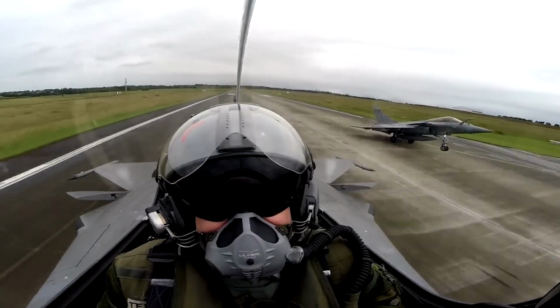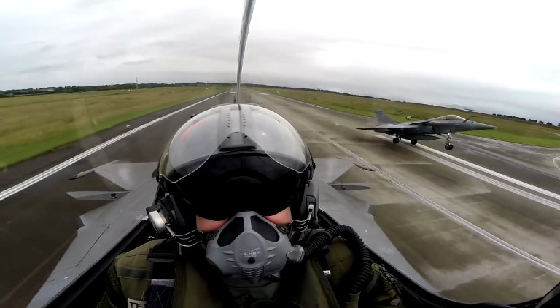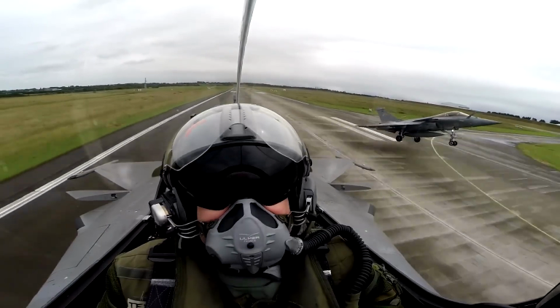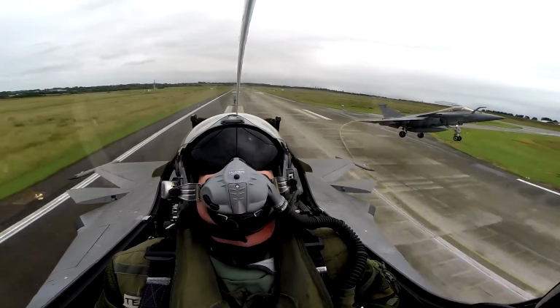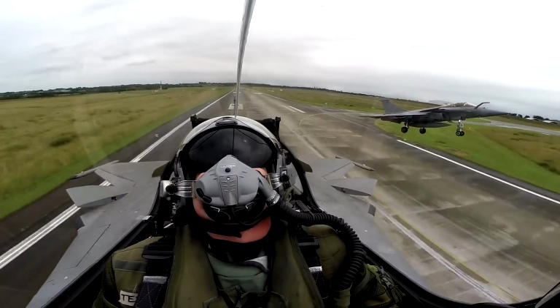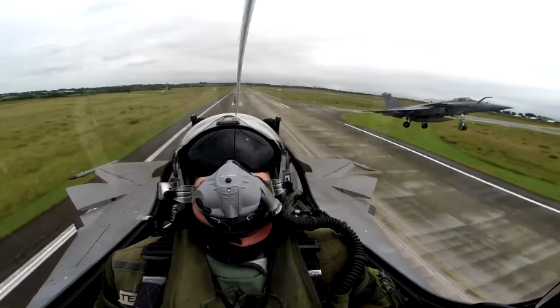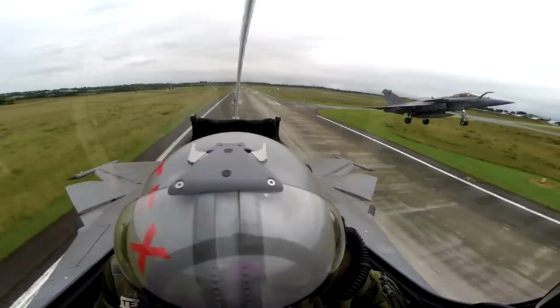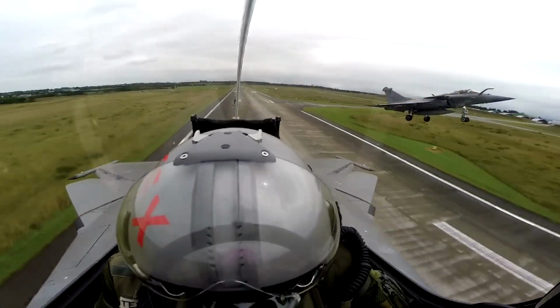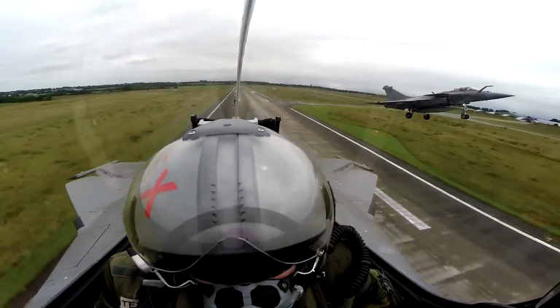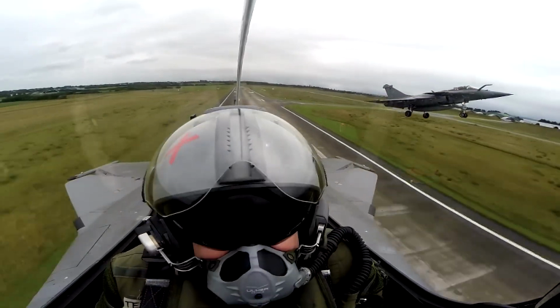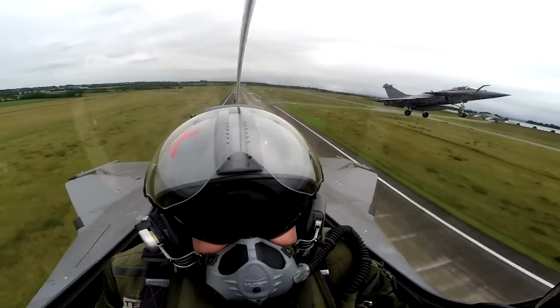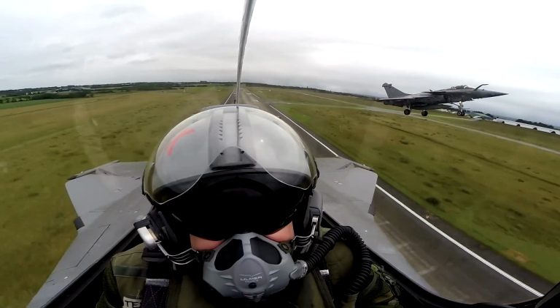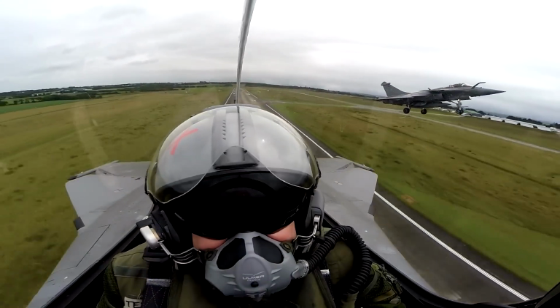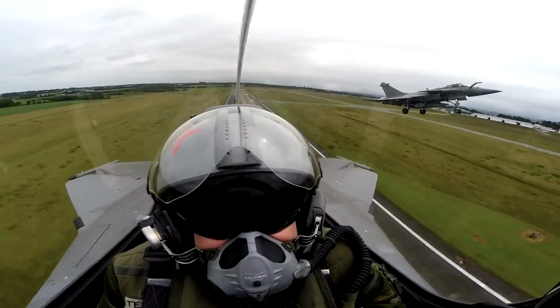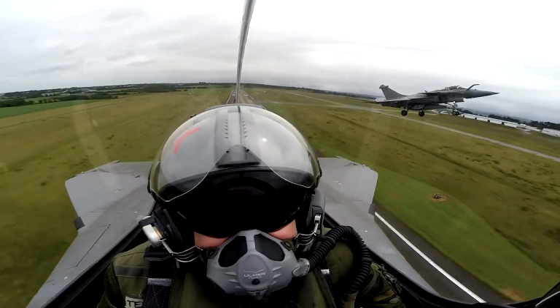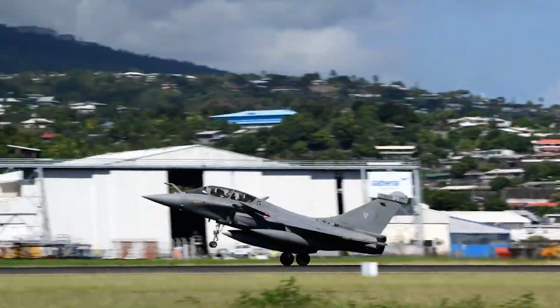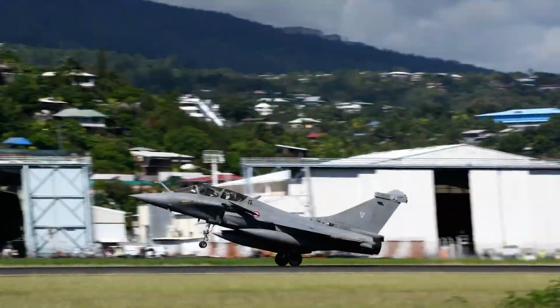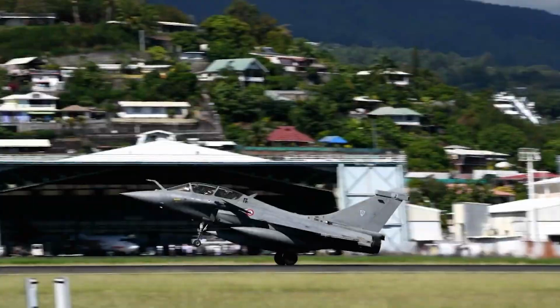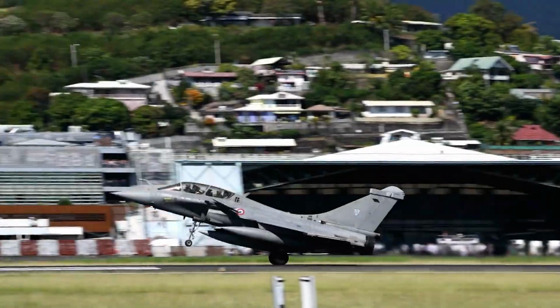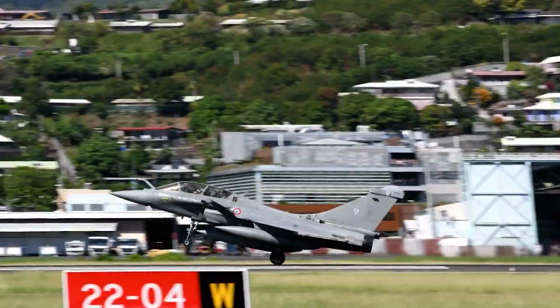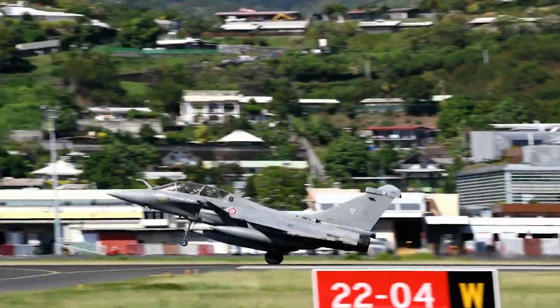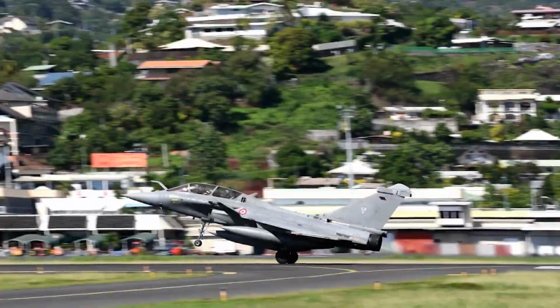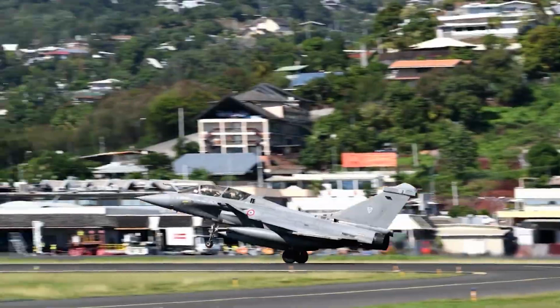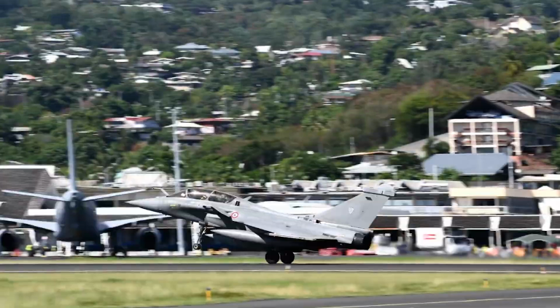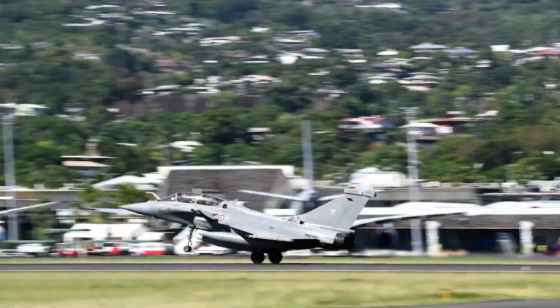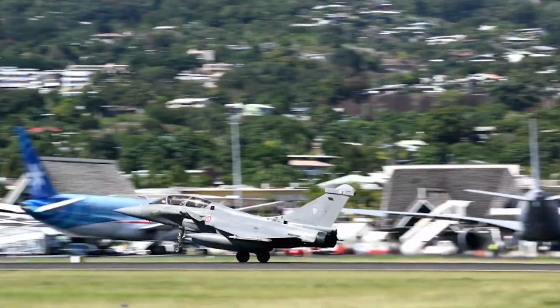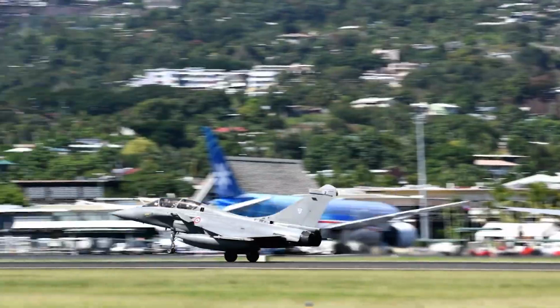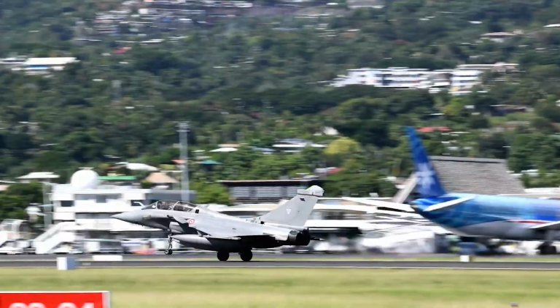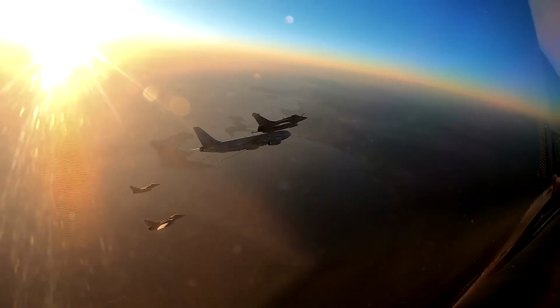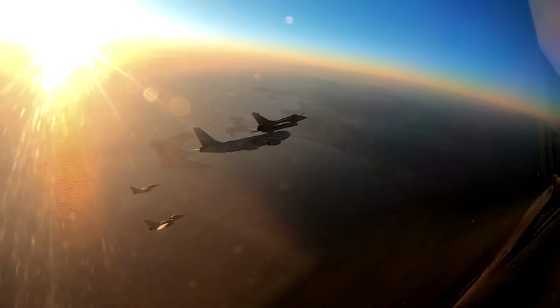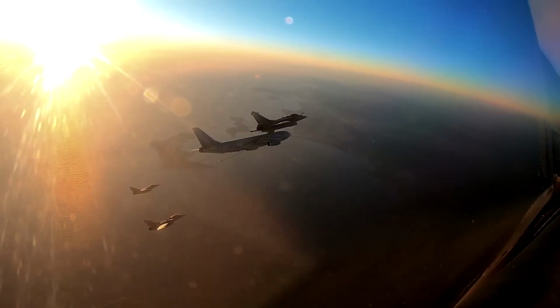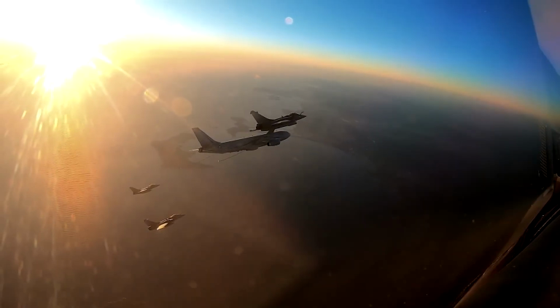Since its introduction in the early 2000s, the Rafale has been hailed for its agility, cutting-edge avionics, and versatility across mission profiles.